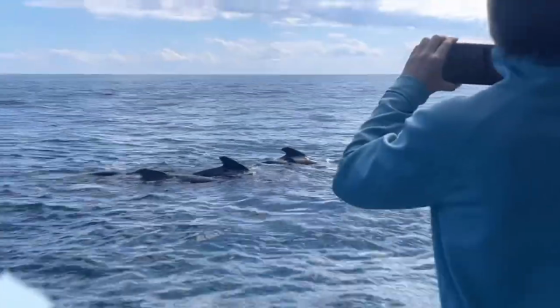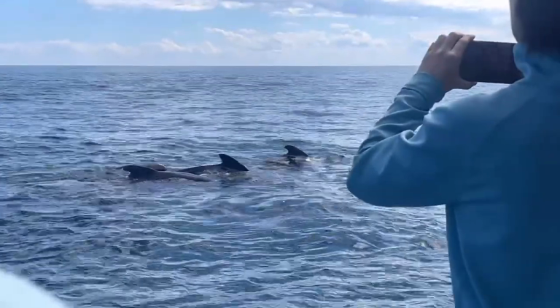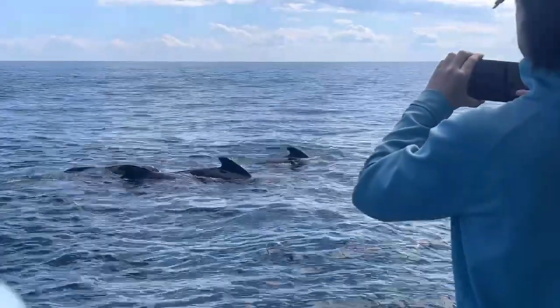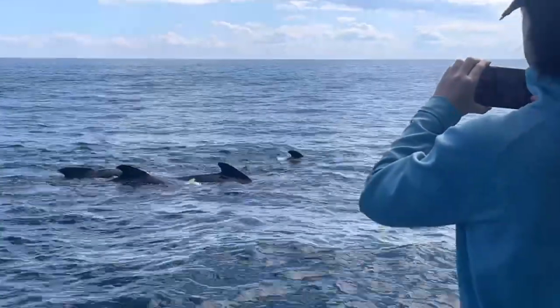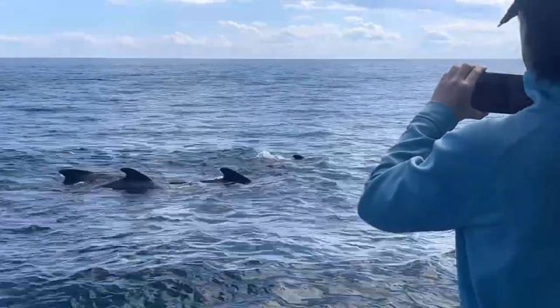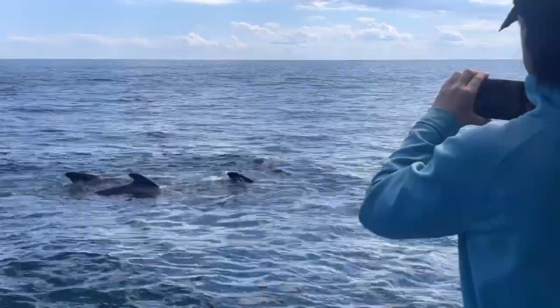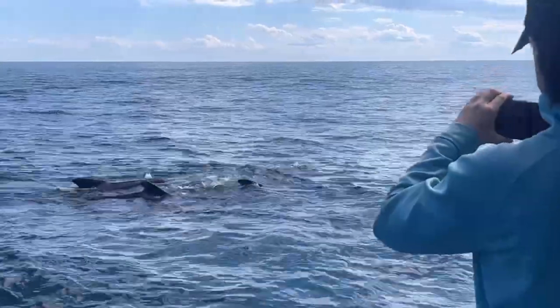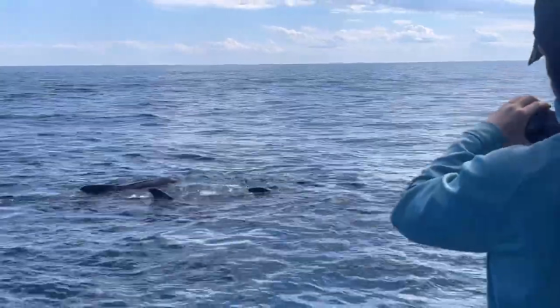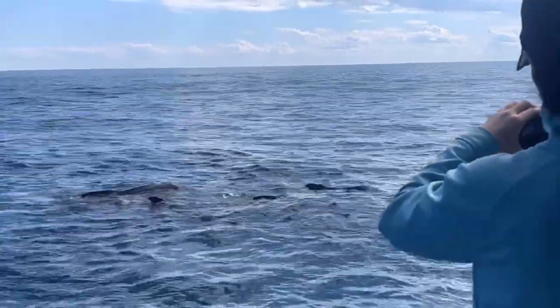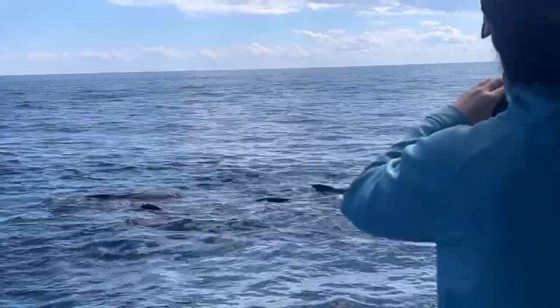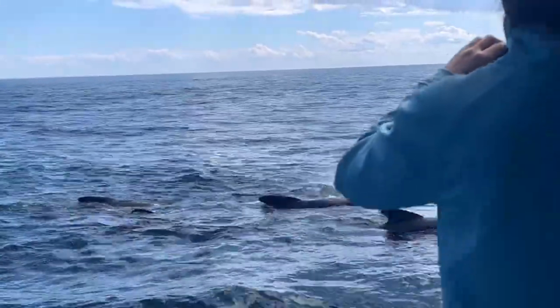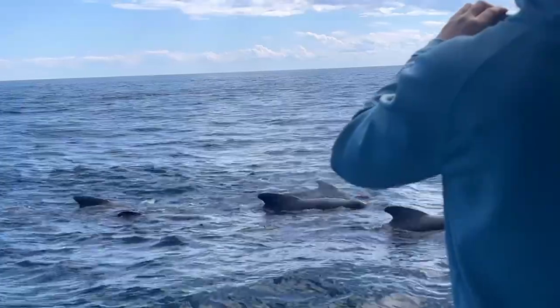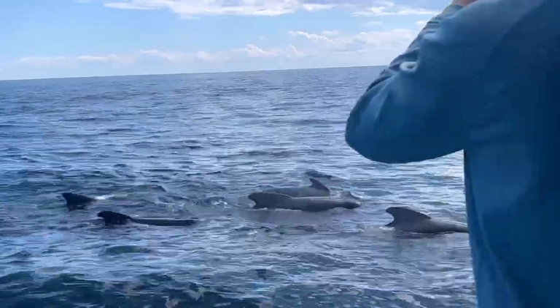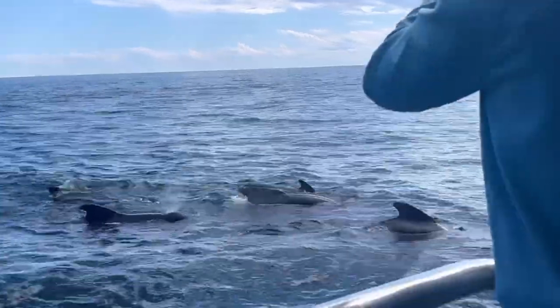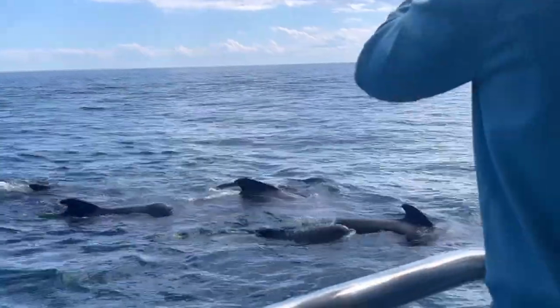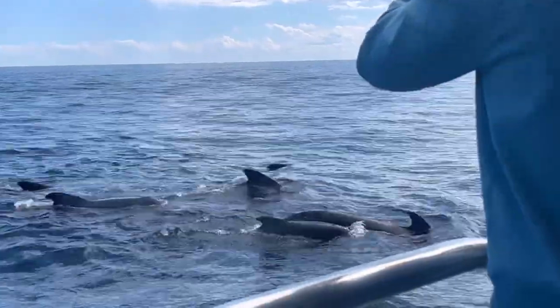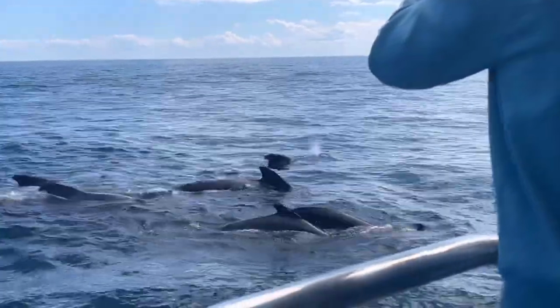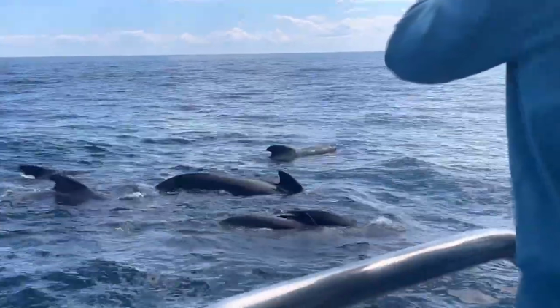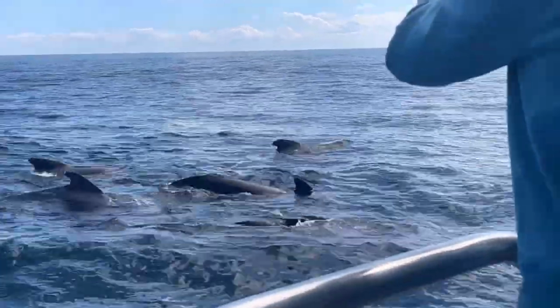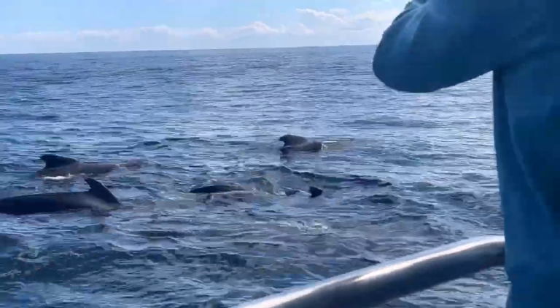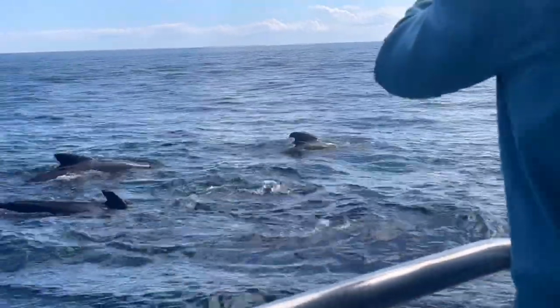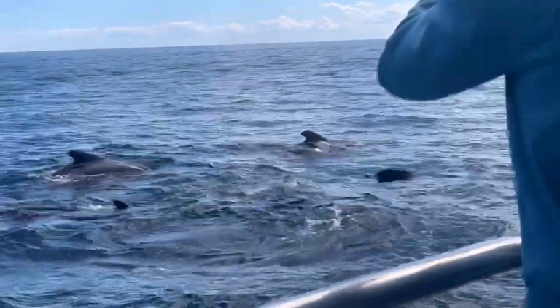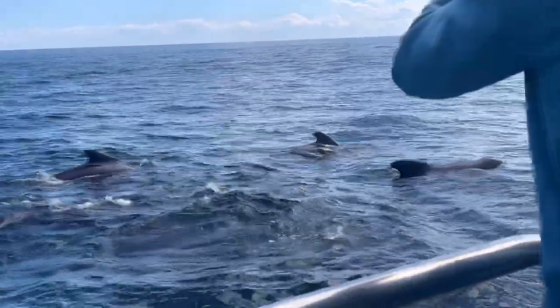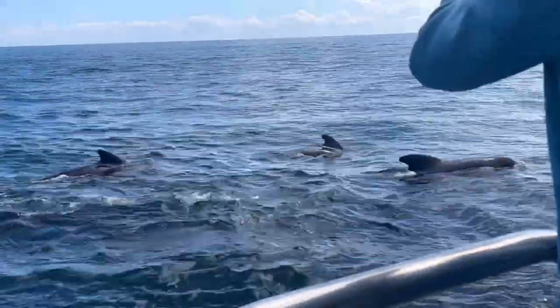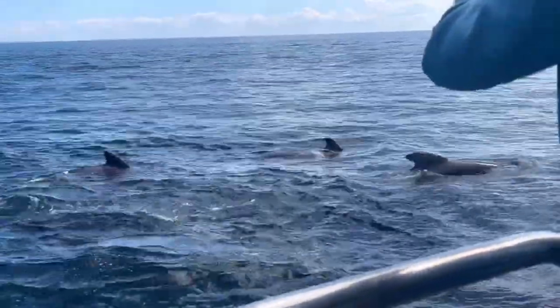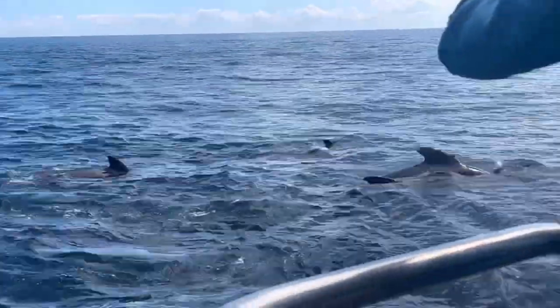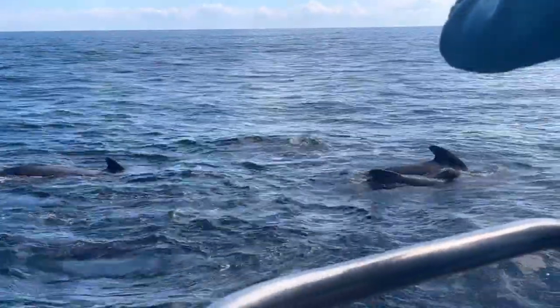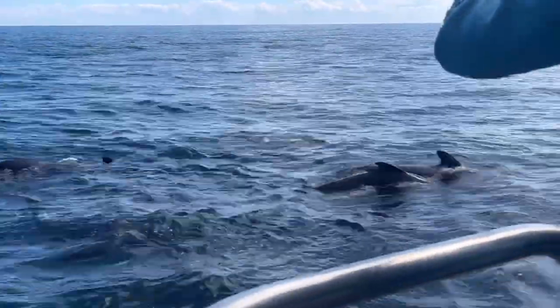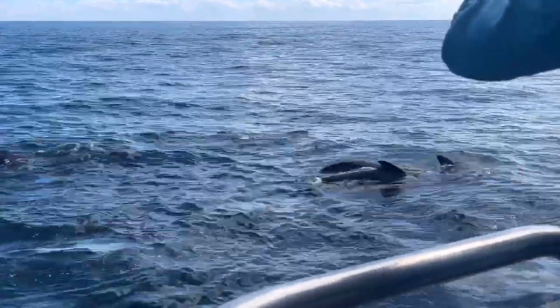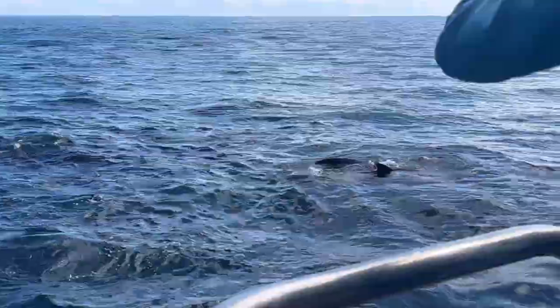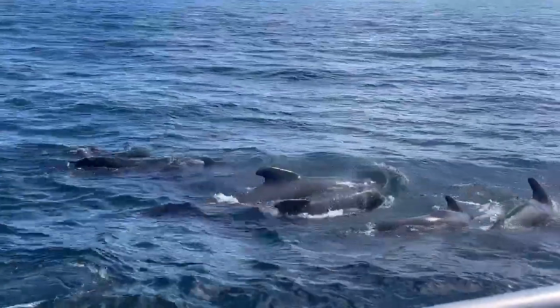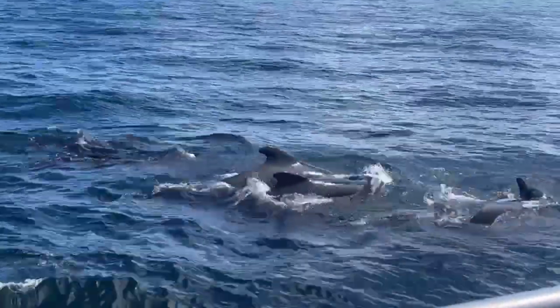Pilot whales, like killer whales, are toothed whales that are part of the dolphin family. In fact, pilot whales are the second largest member of the dolphin family after killer whales, at around 20 feet long.